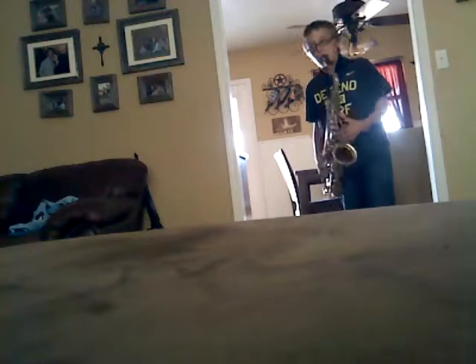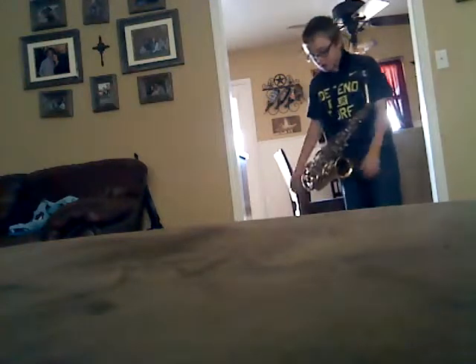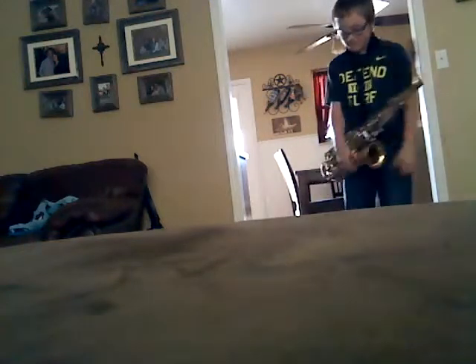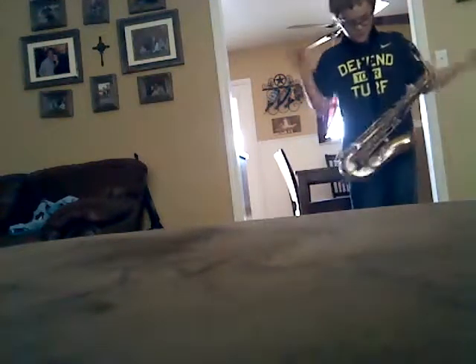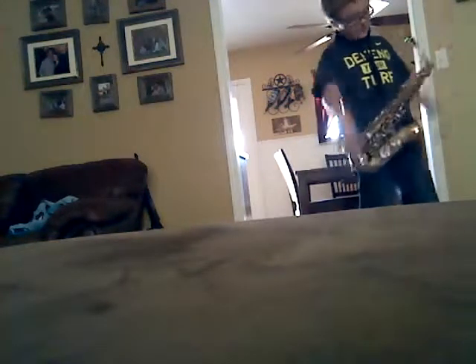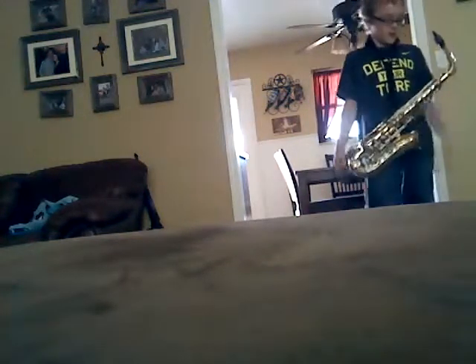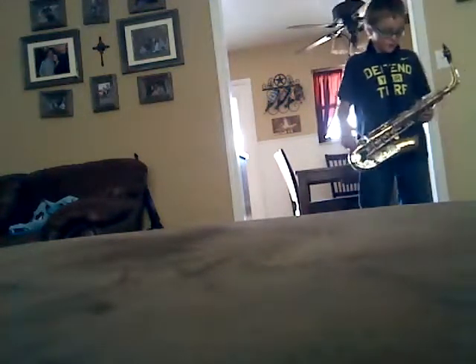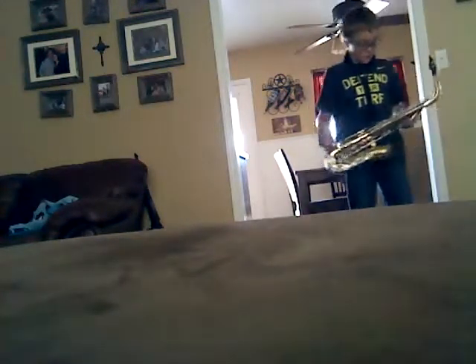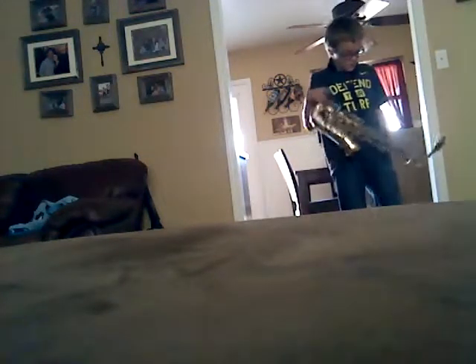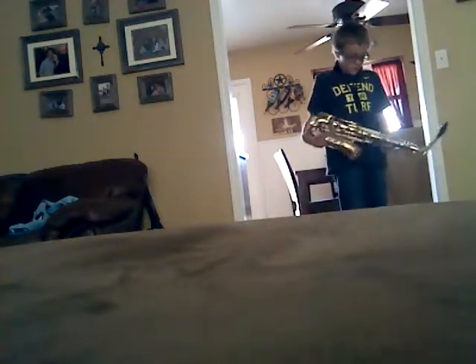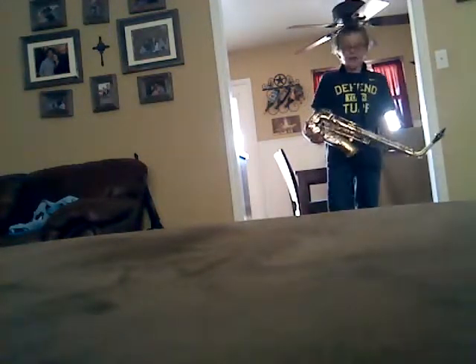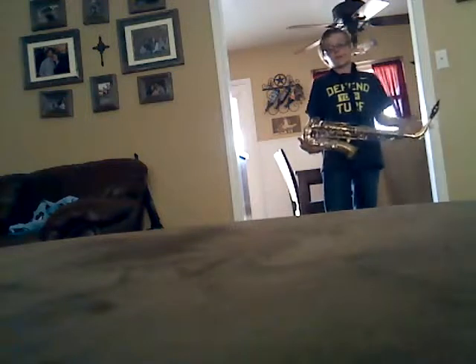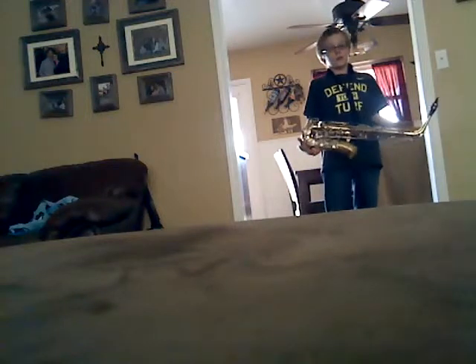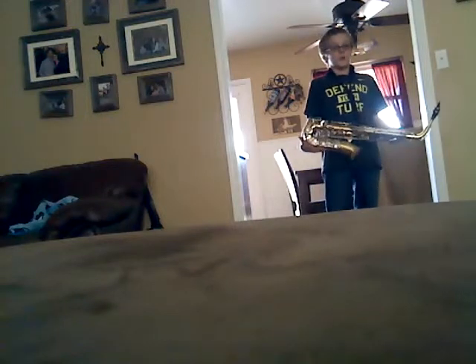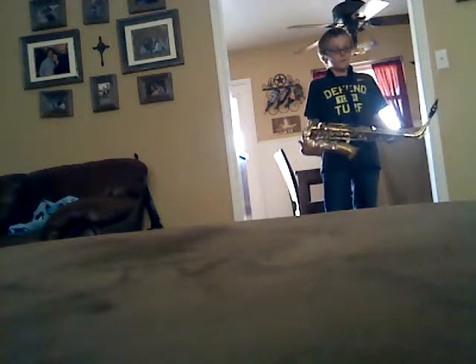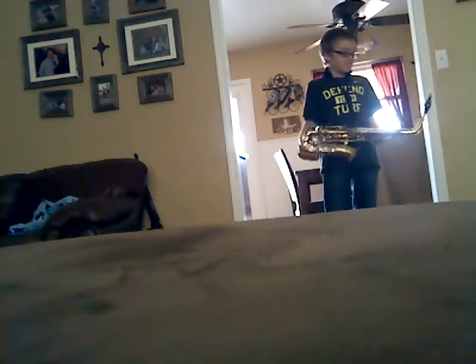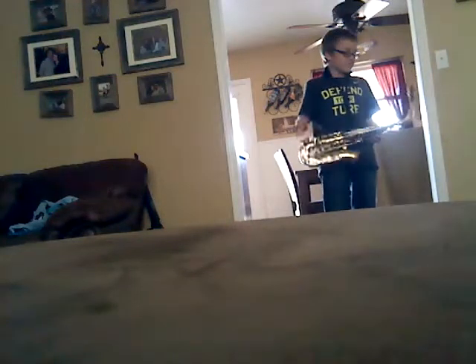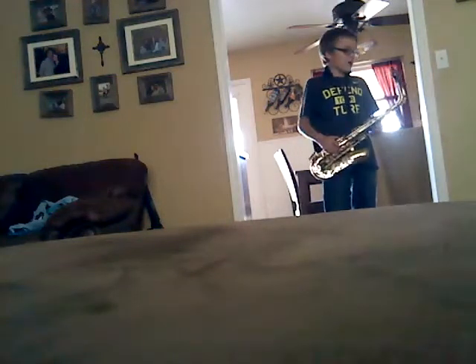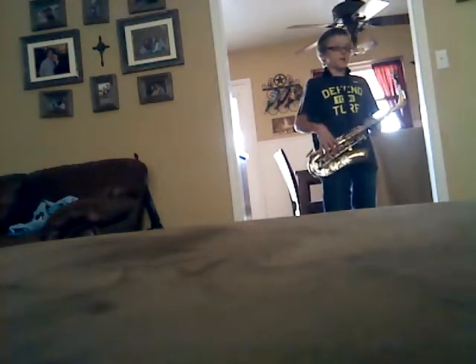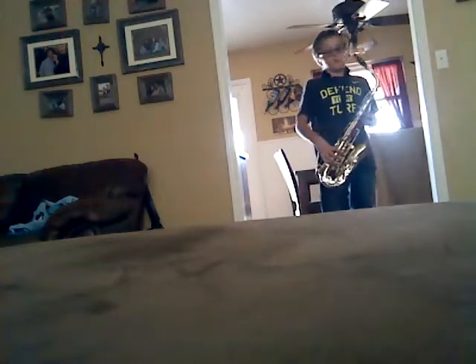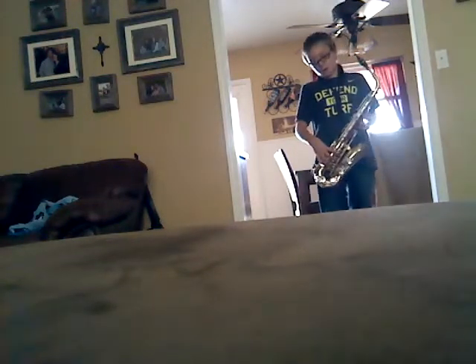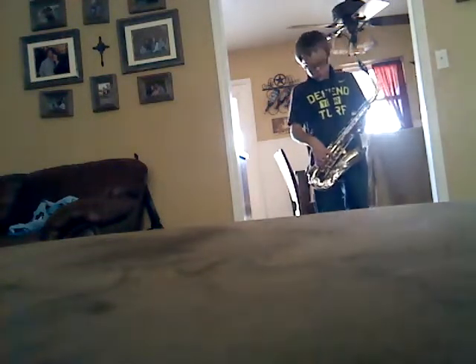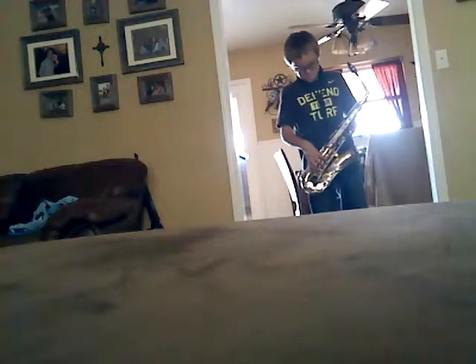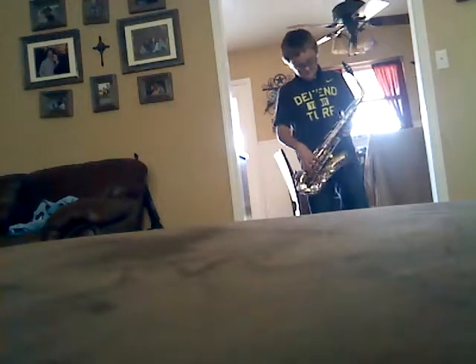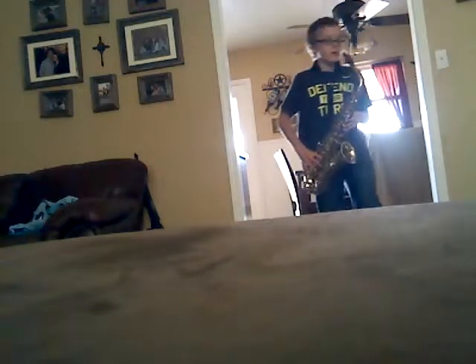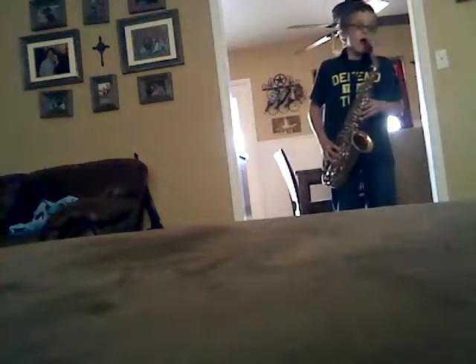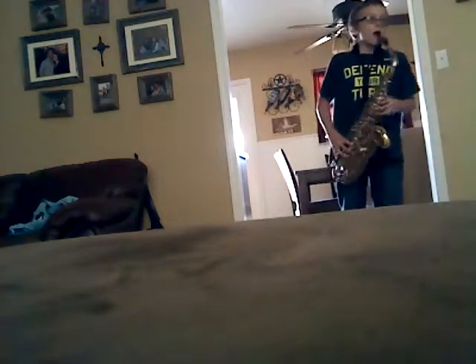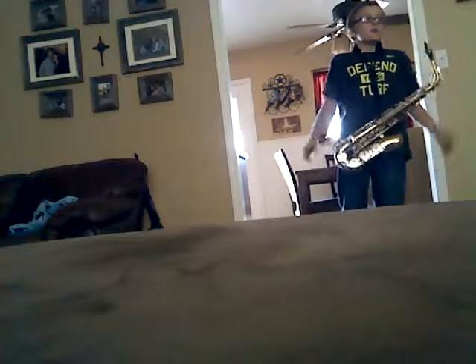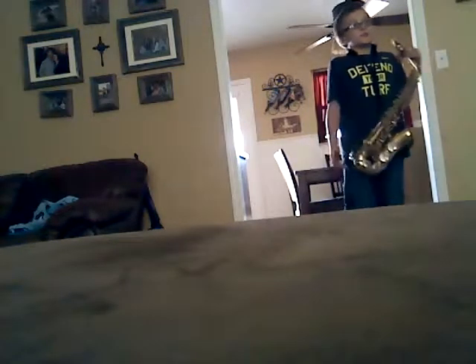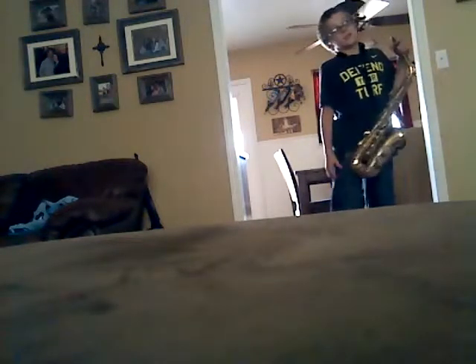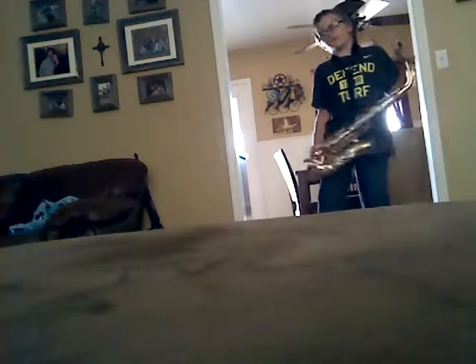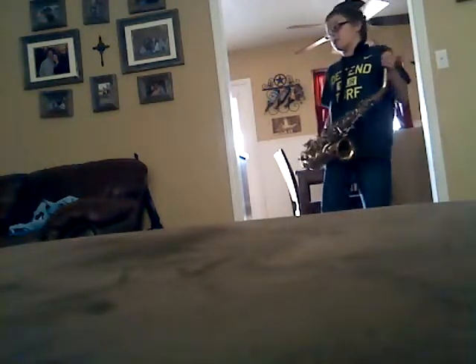Yeah, you get the point. You basically repeat what I just played. I played that note. That's basically it for that song.